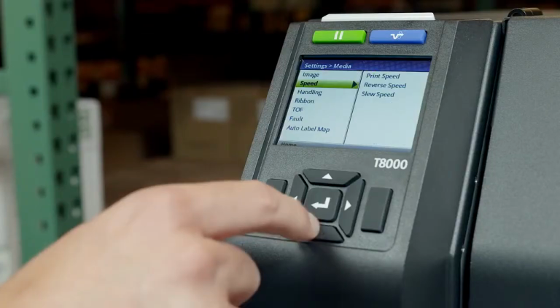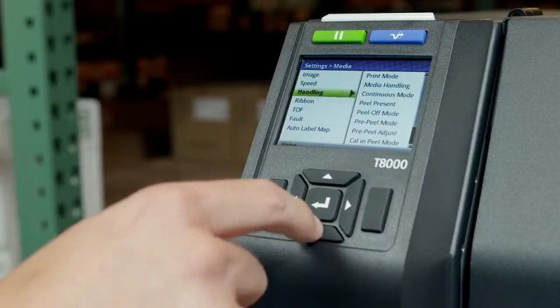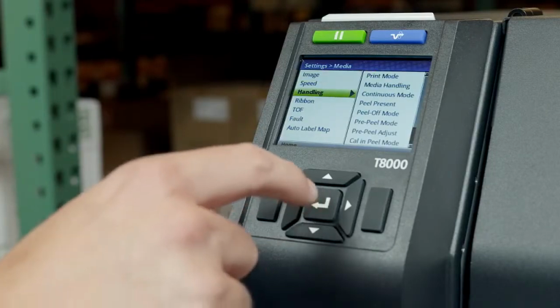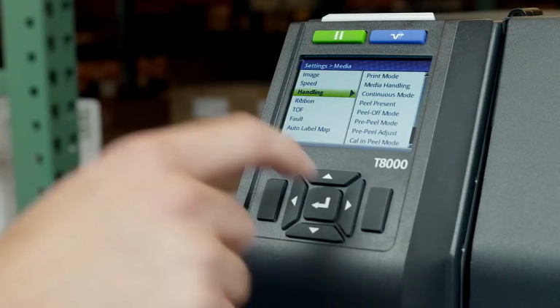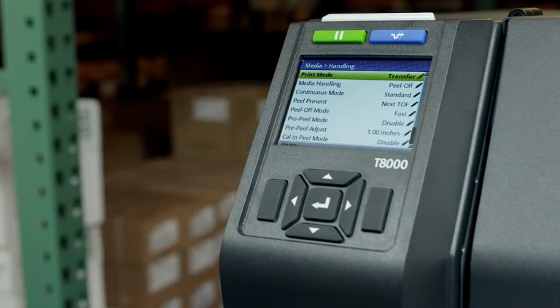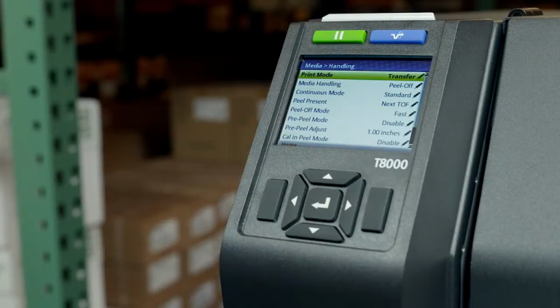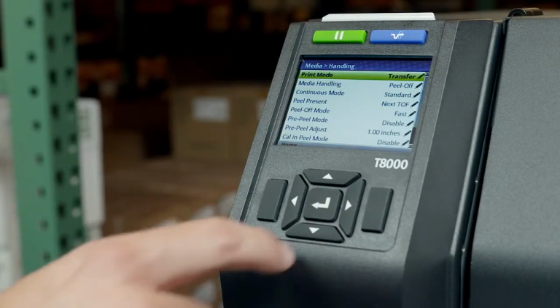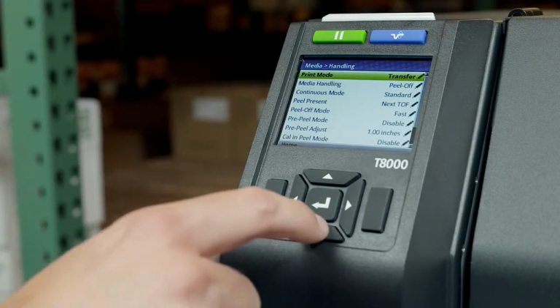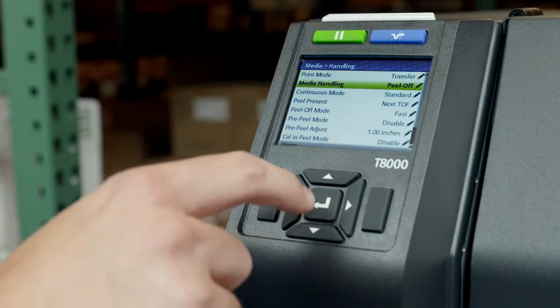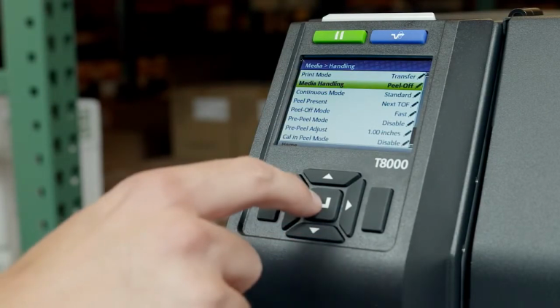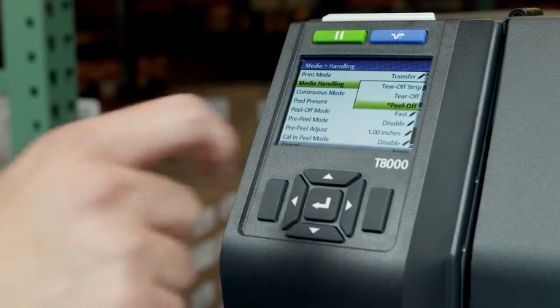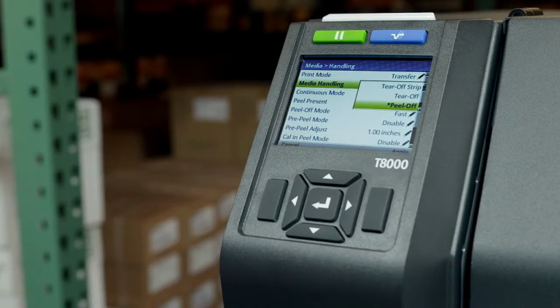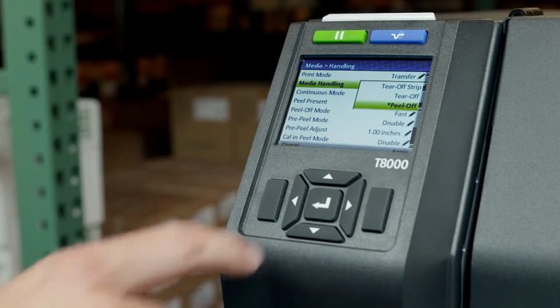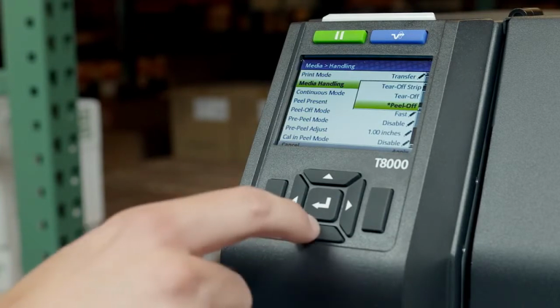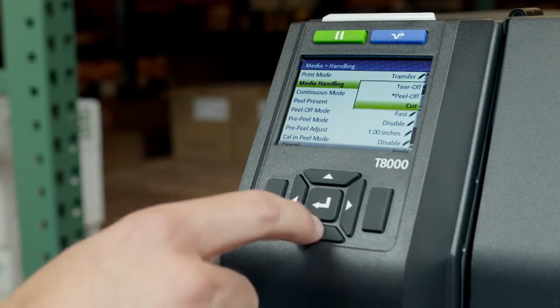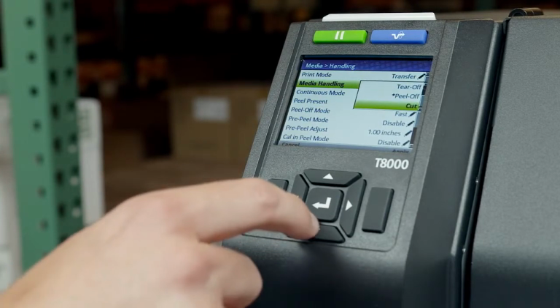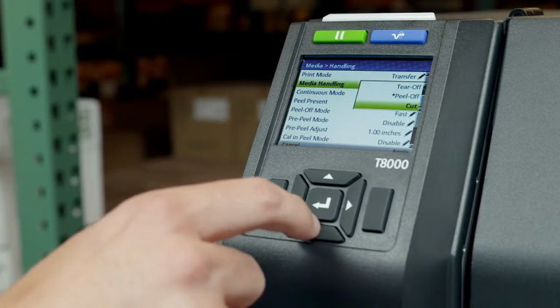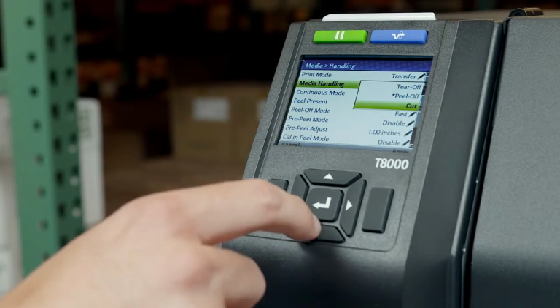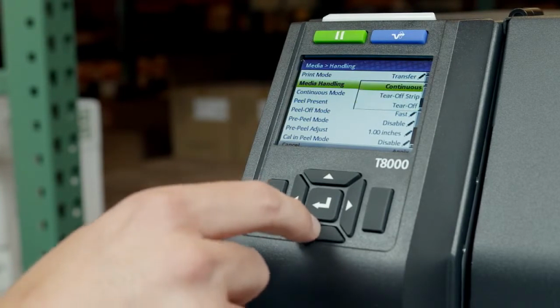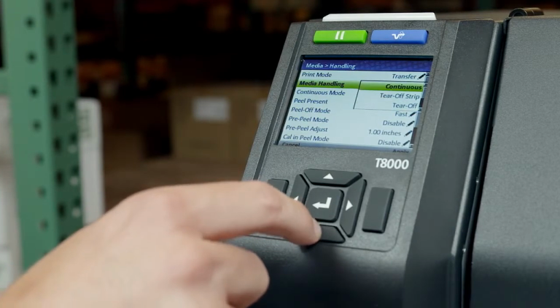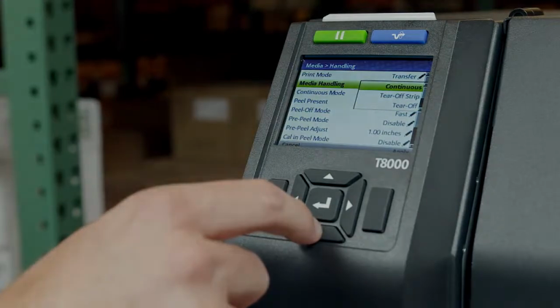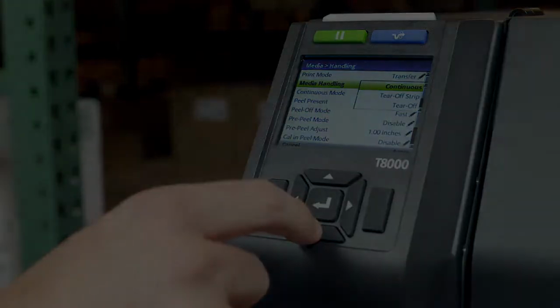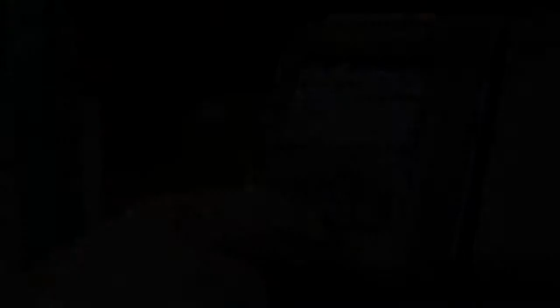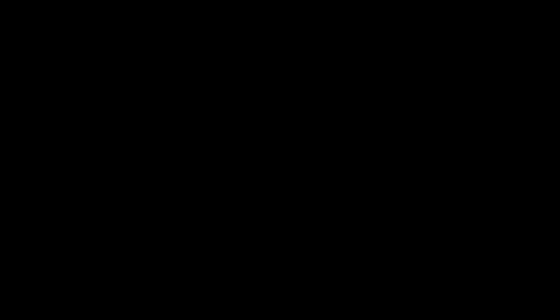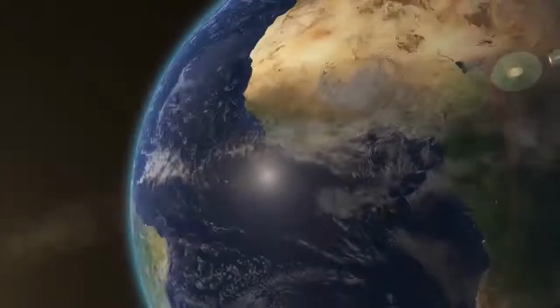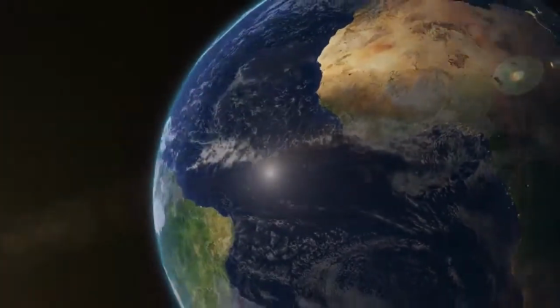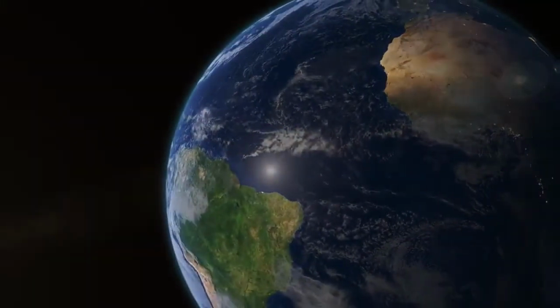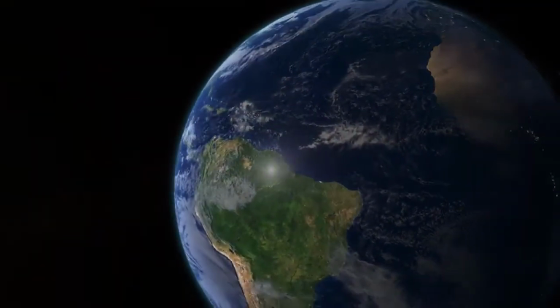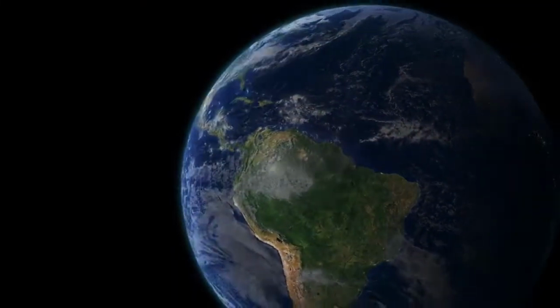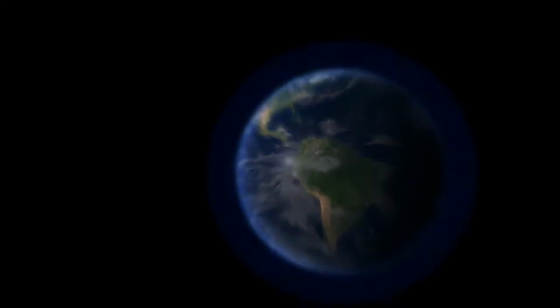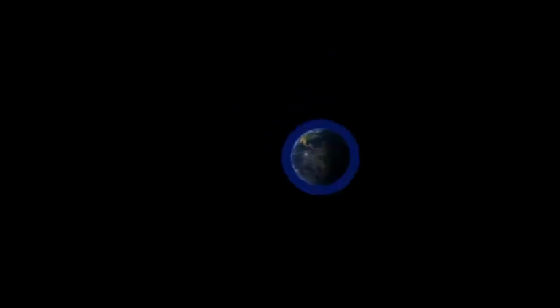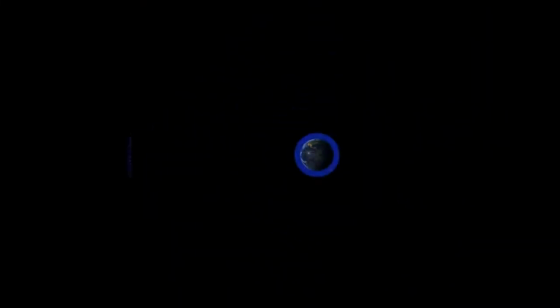Once you have decided on the correct mode for your environment, be sure to configure and test the printer before use. Consult the T8000 administrator's manual for detailed step-by-step instructions. For additional T8000 product information, visit Printronix.com.